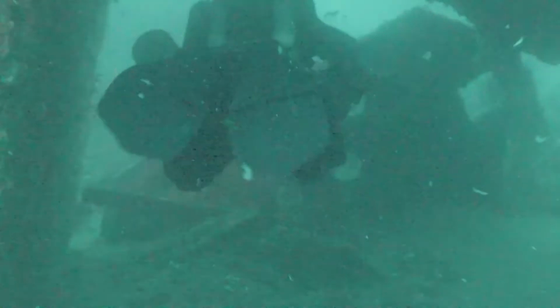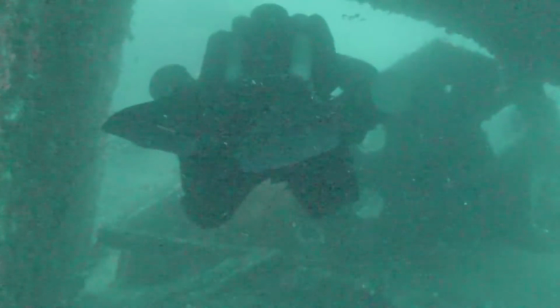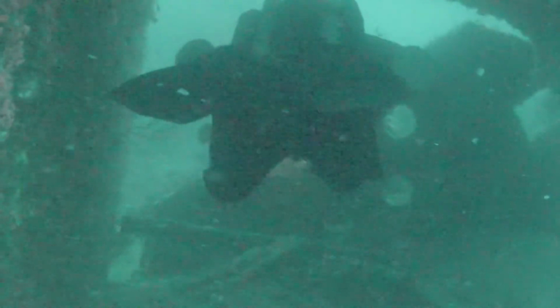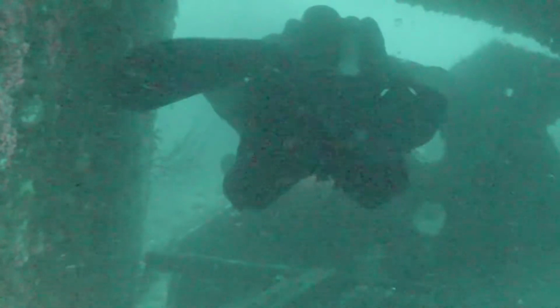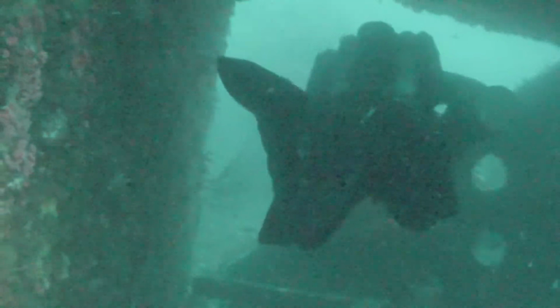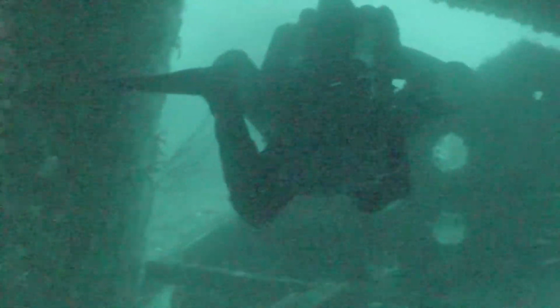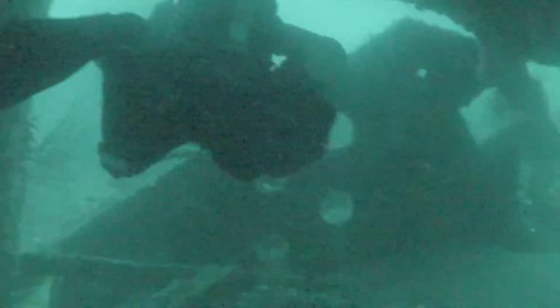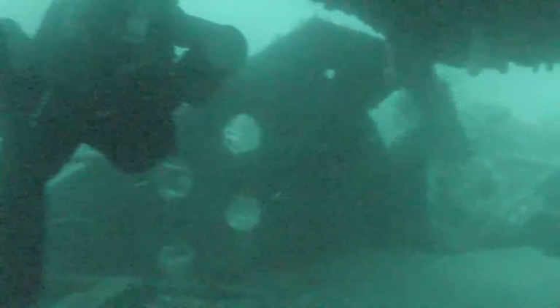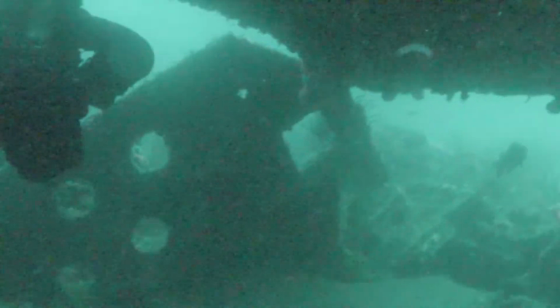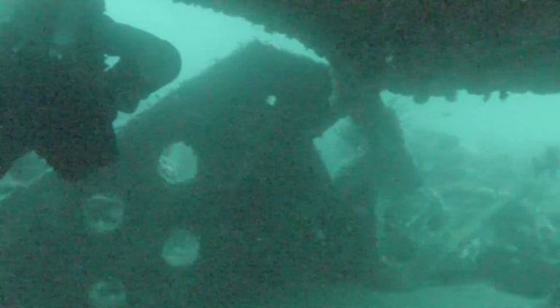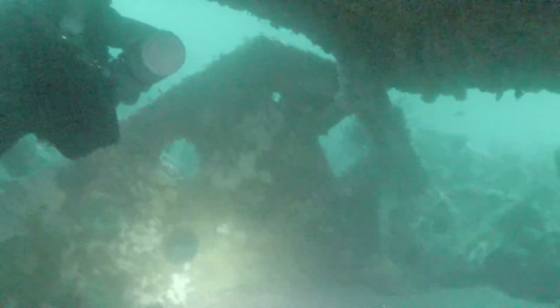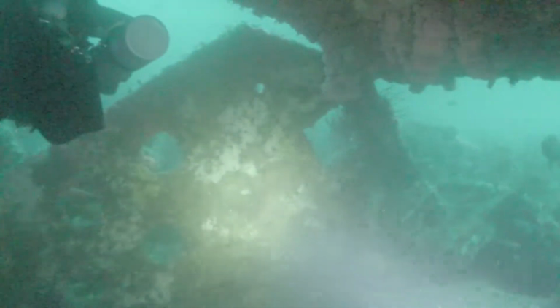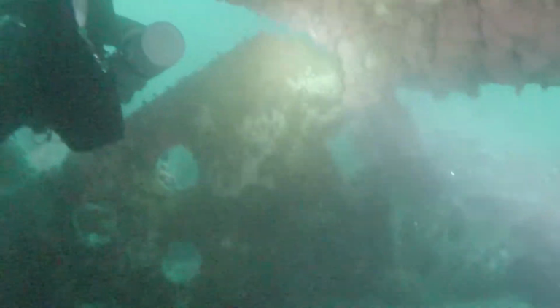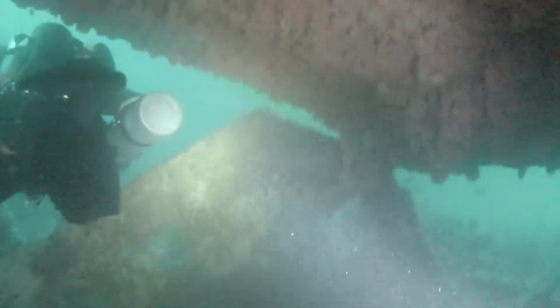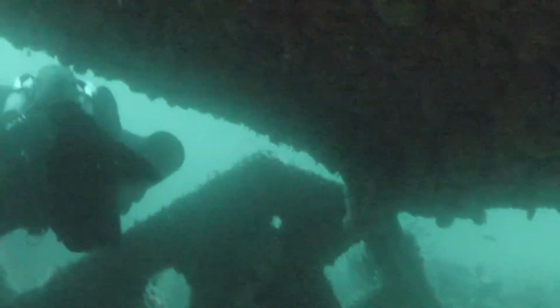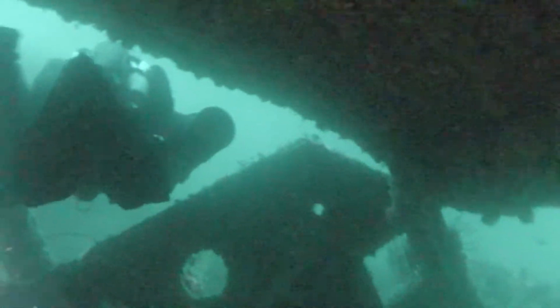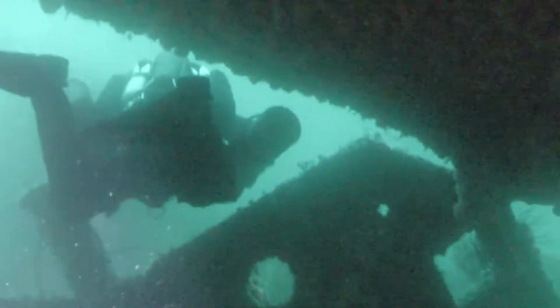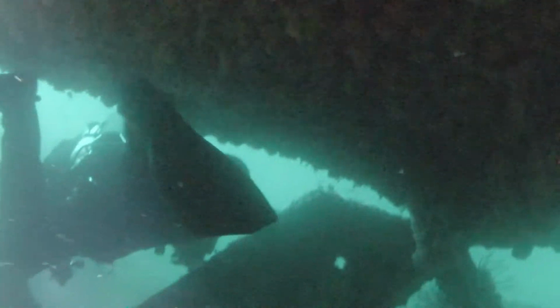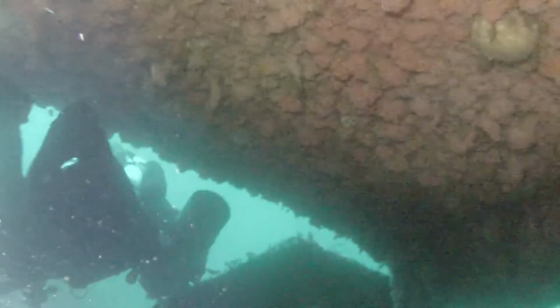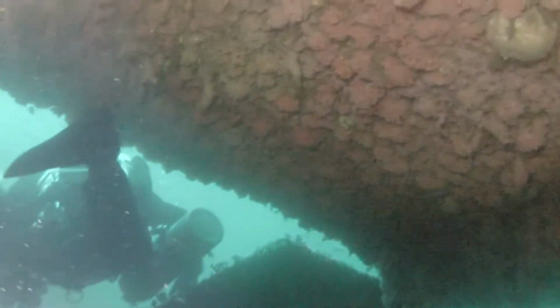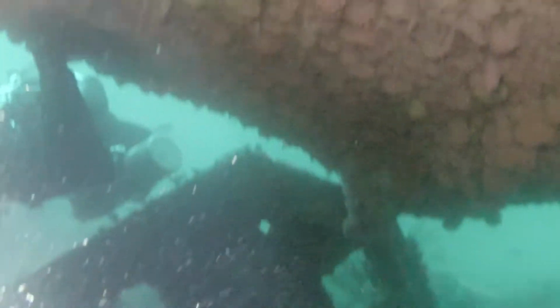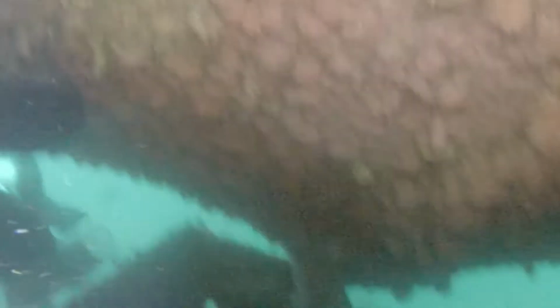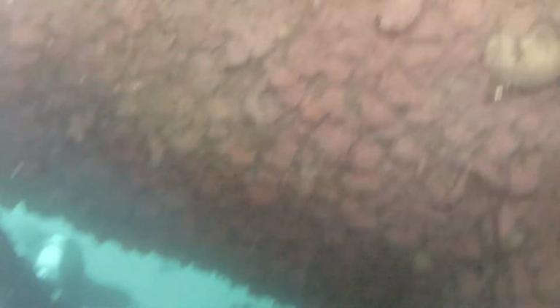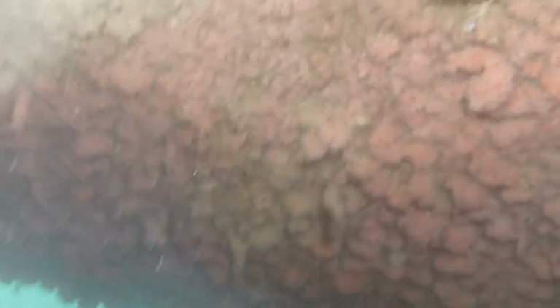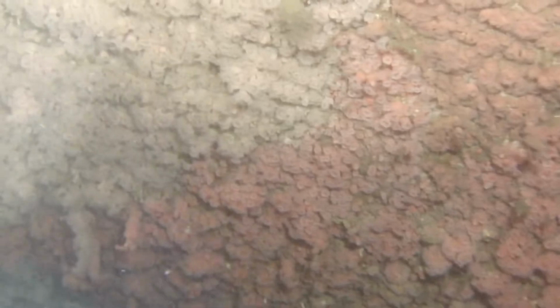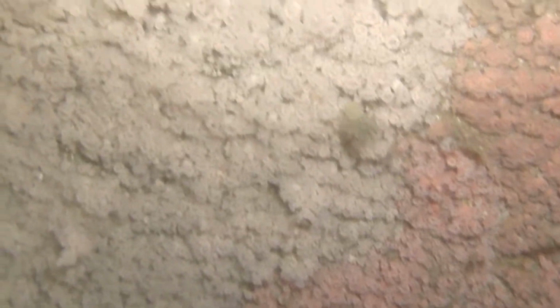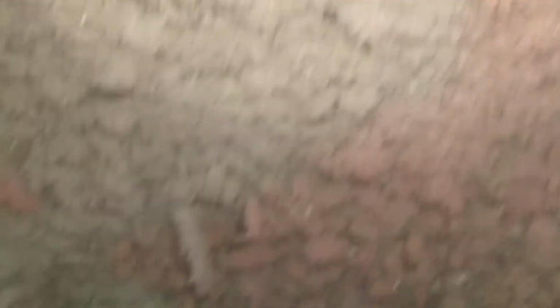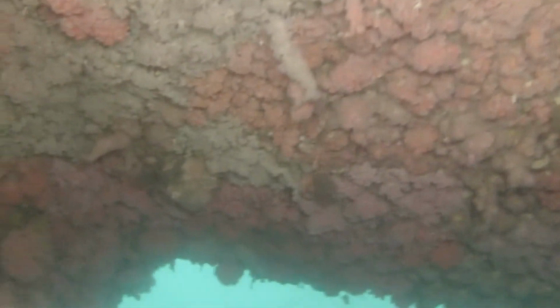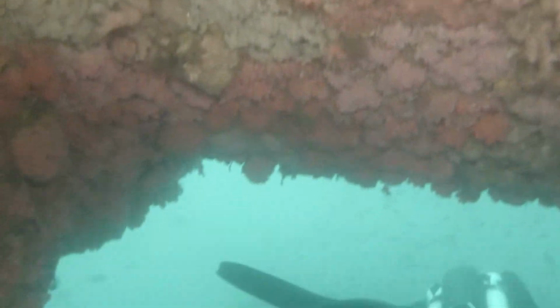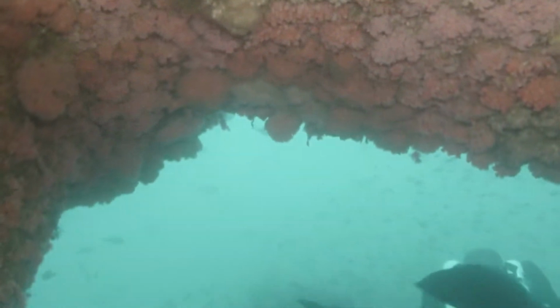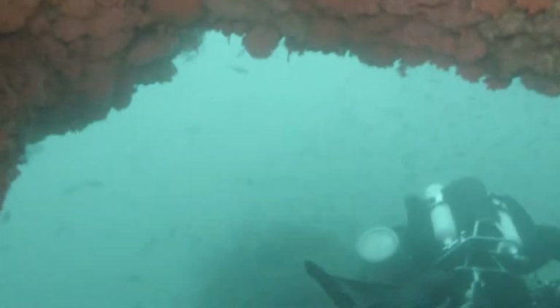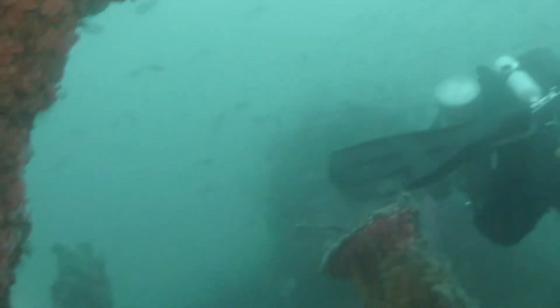Robin was kind enough to take me on one of the swim-throughs. This is a pretty easy, pretty open one. And as you can see, even underneath, where no light reaches, it's absolutely covered in life.